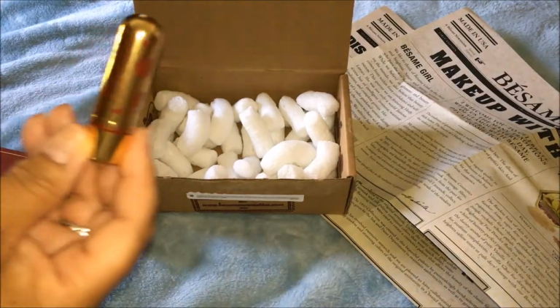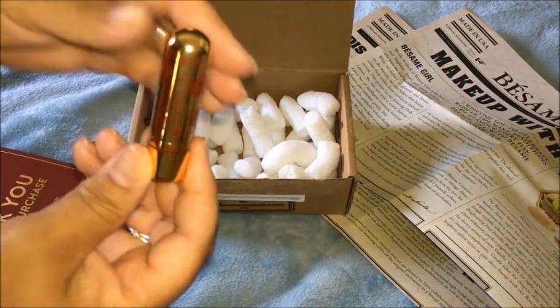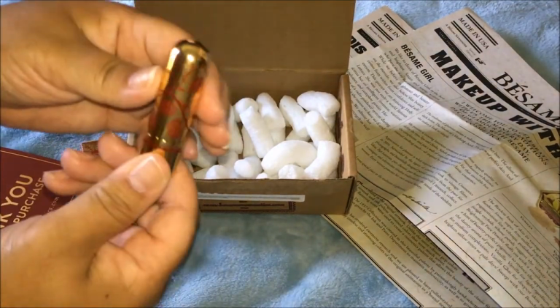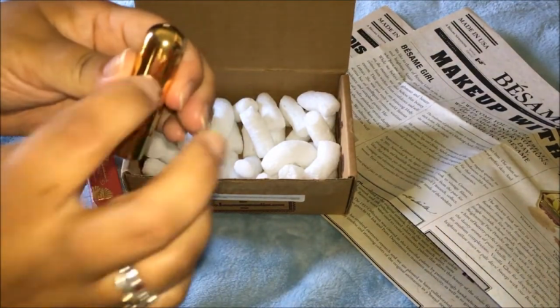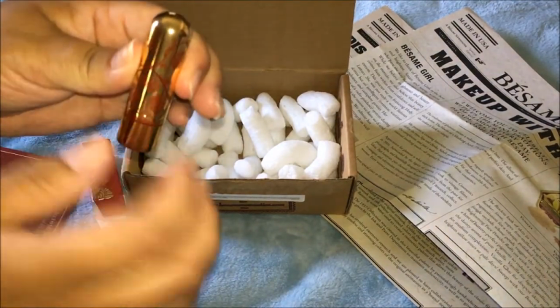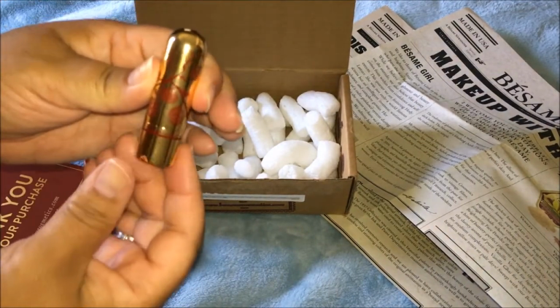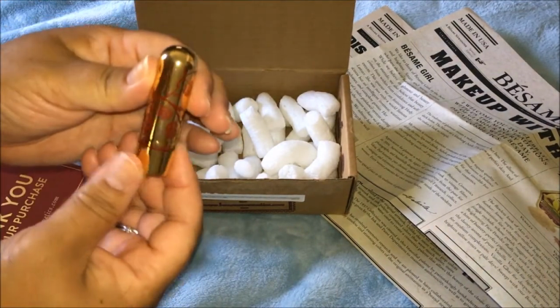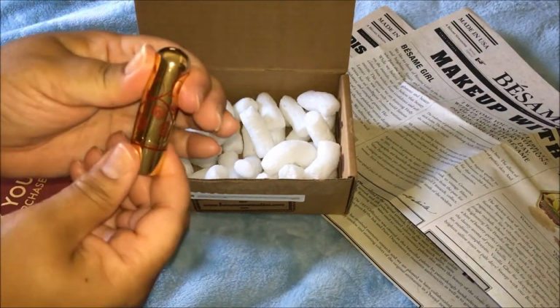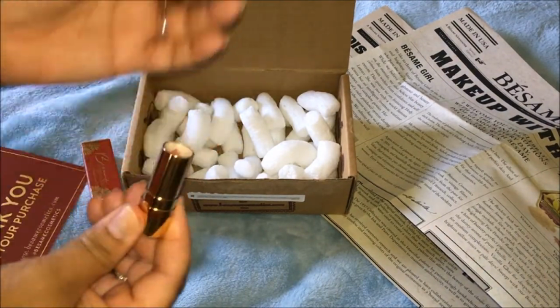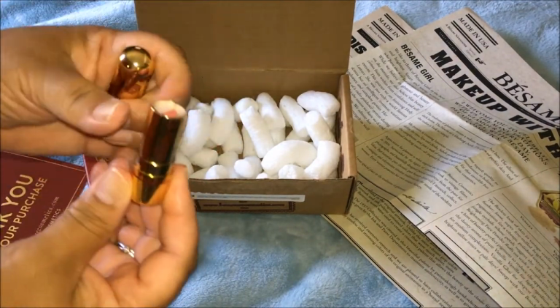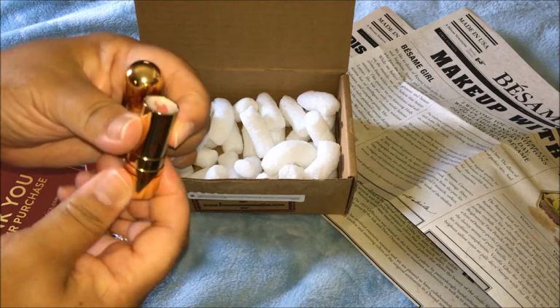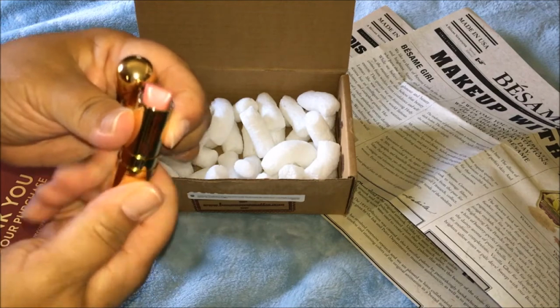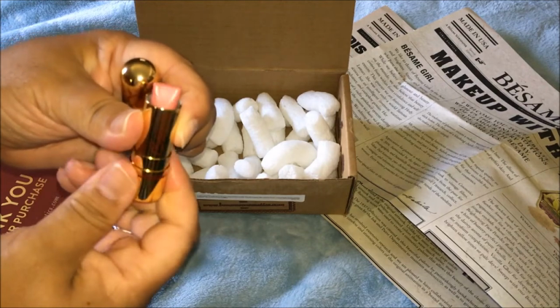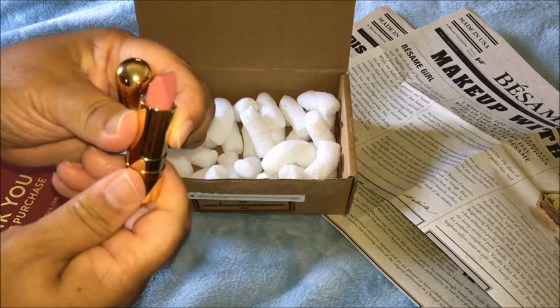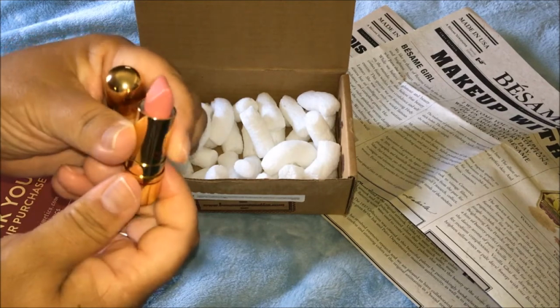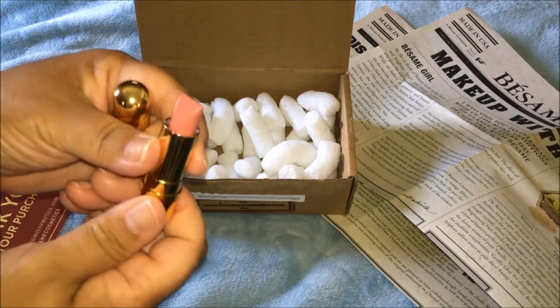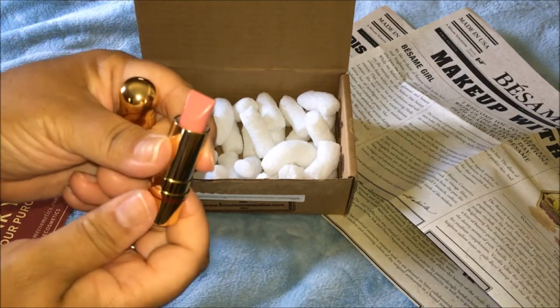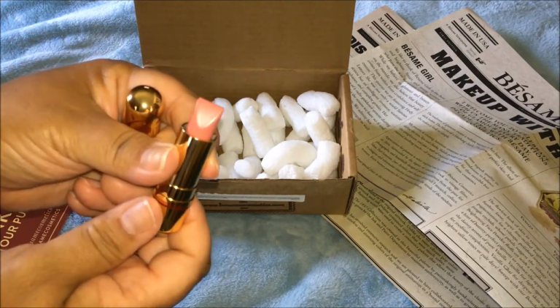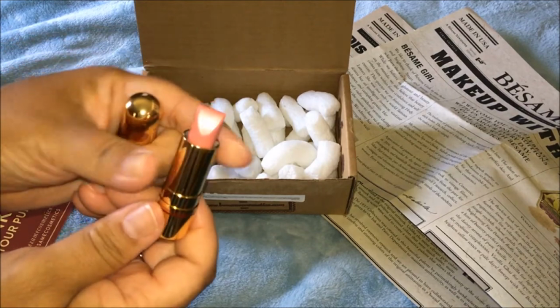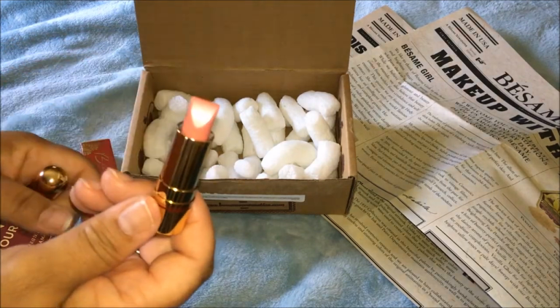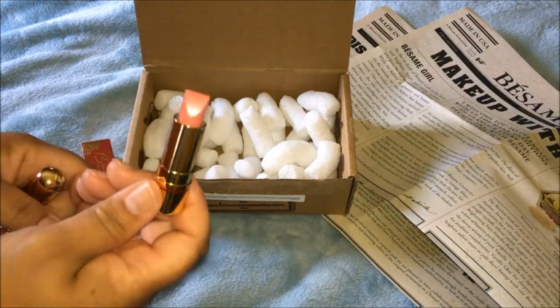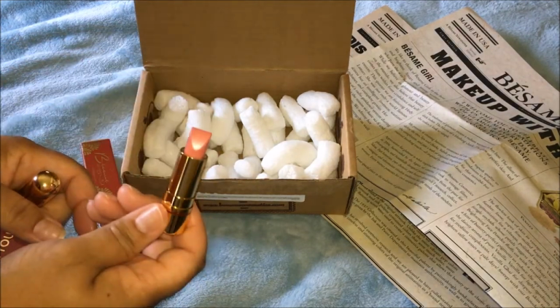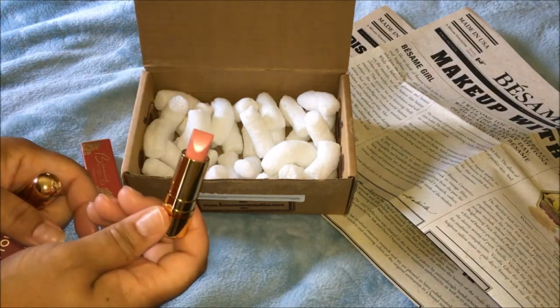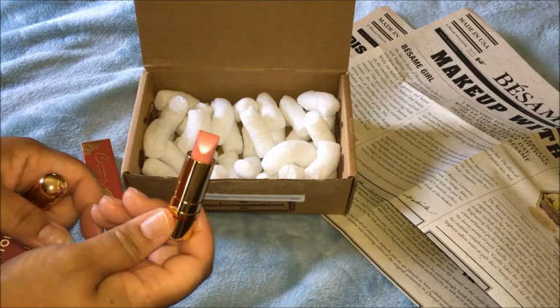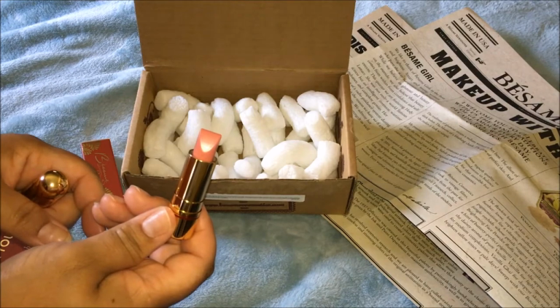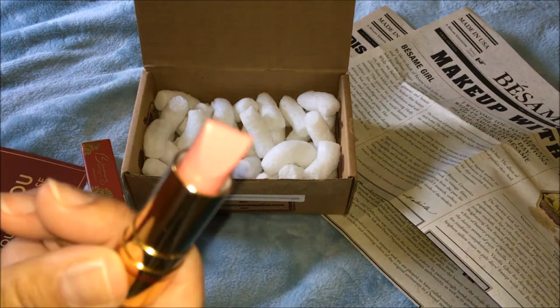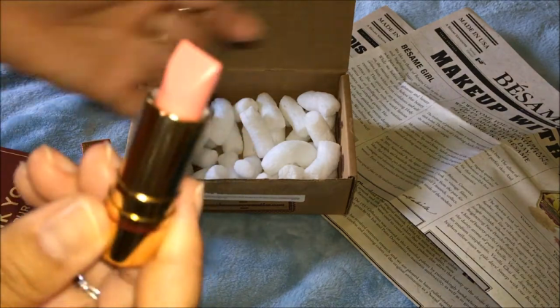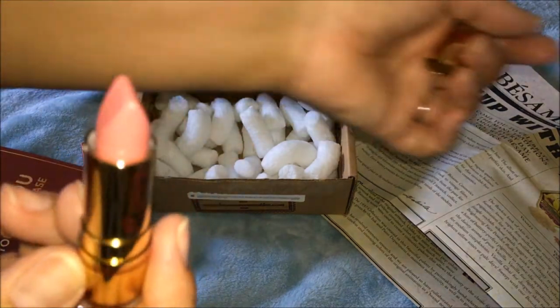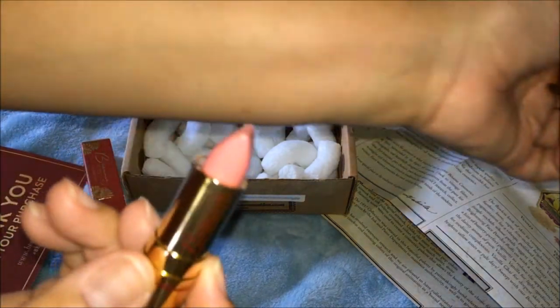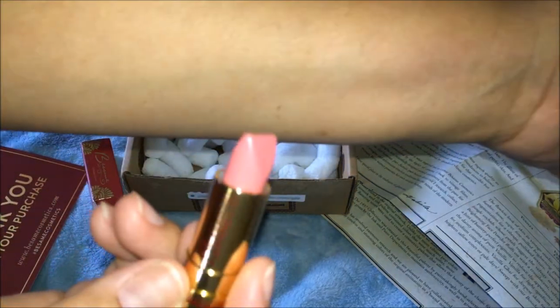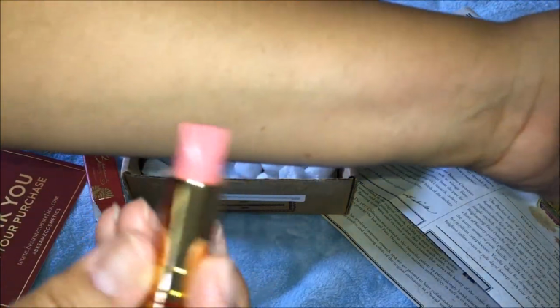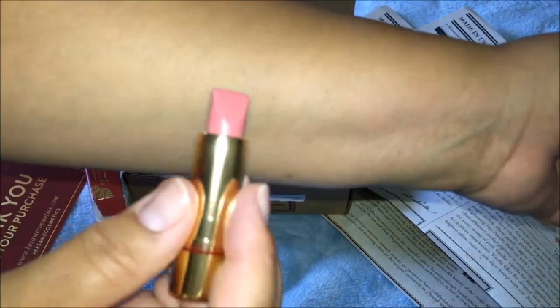I love this case — the gold is beautiful. Here's the Portrait Pink lipstick. All right, let's take a look at it.